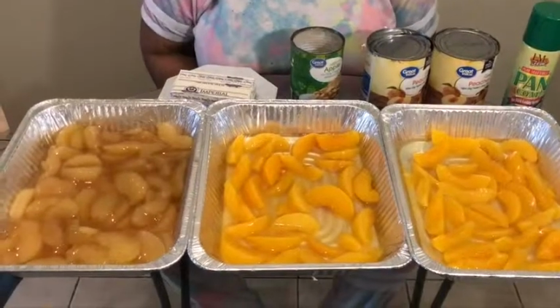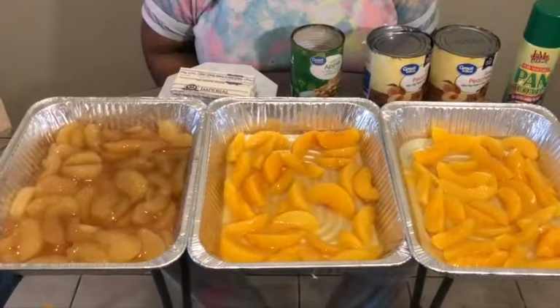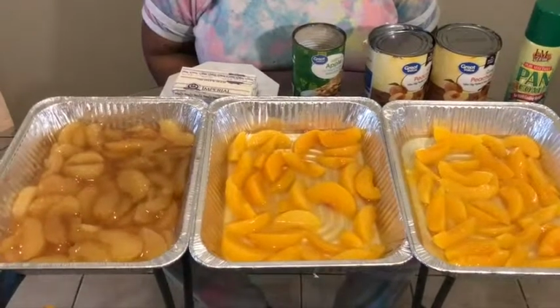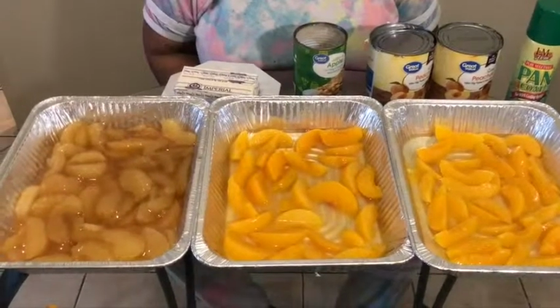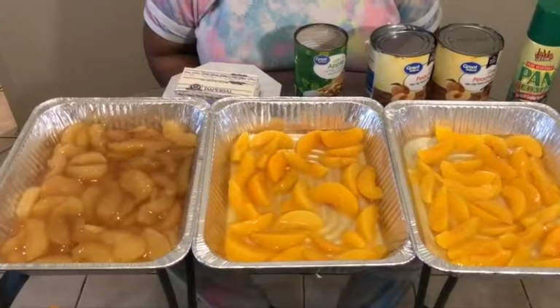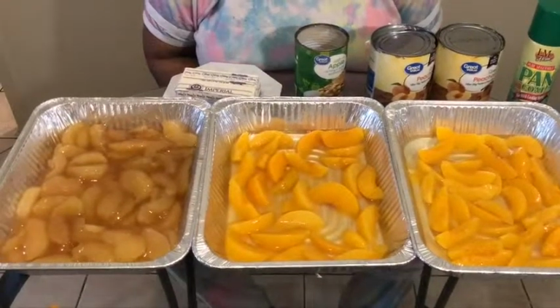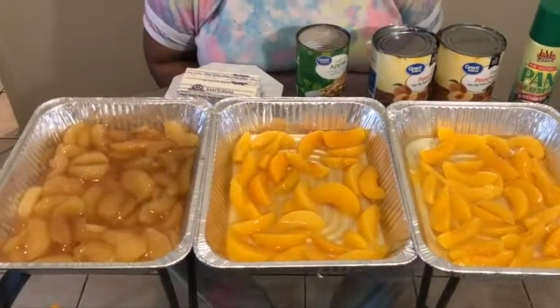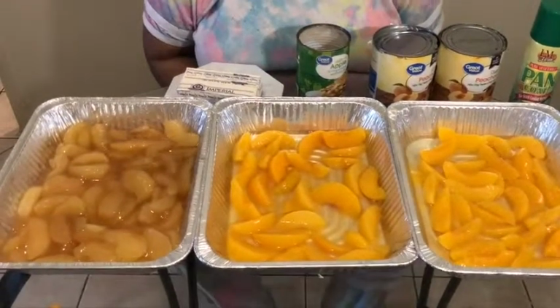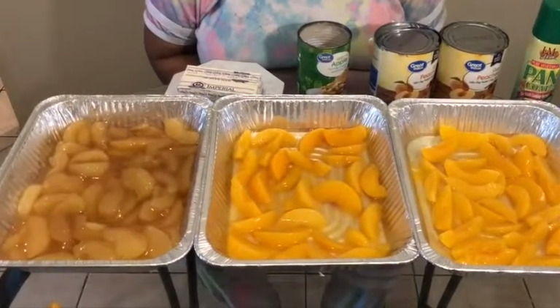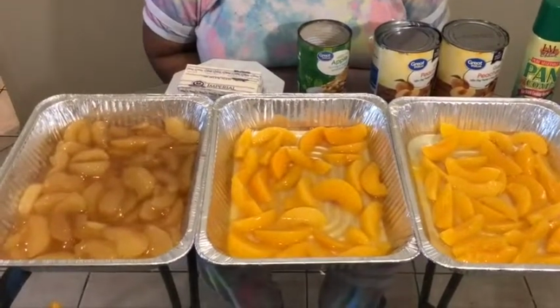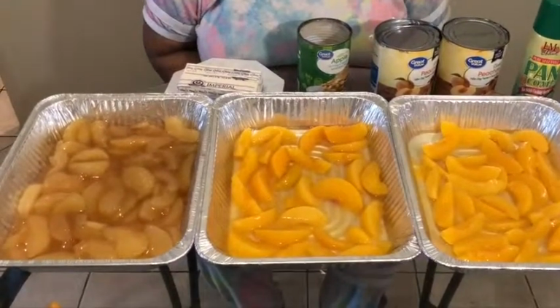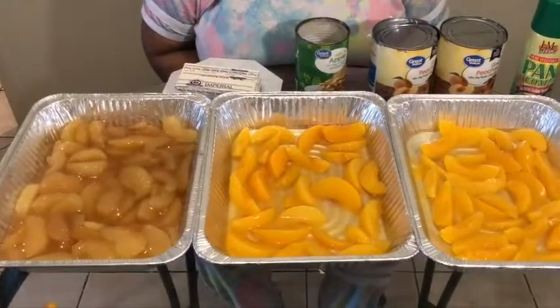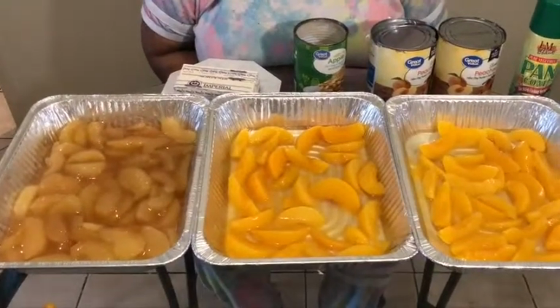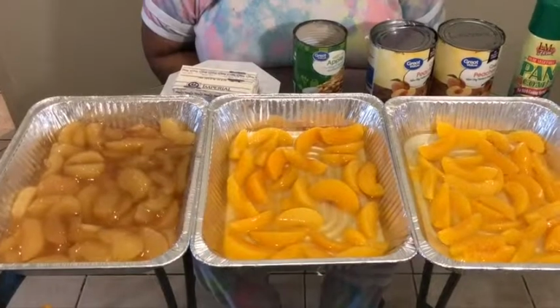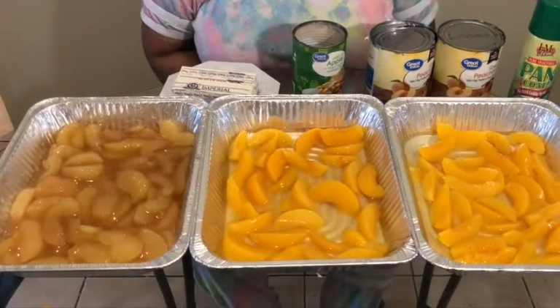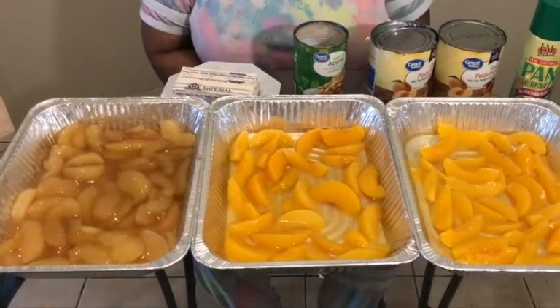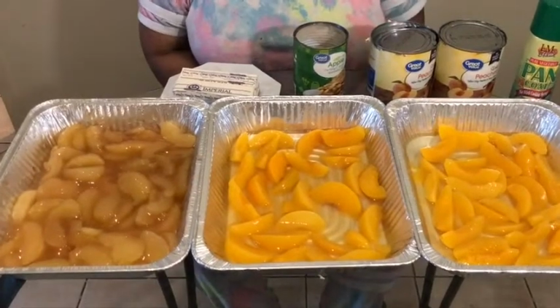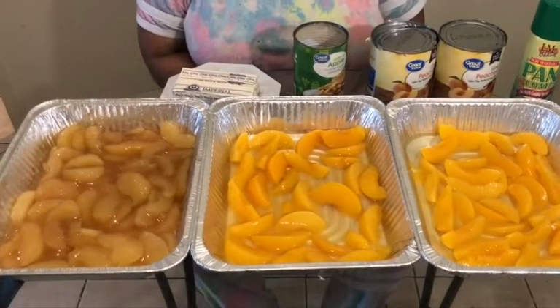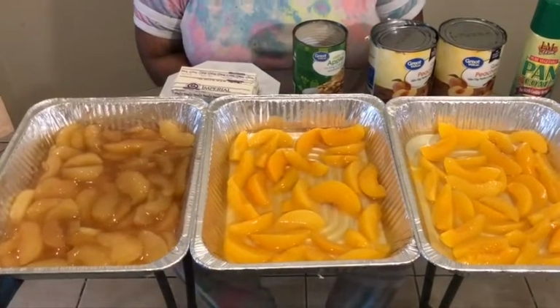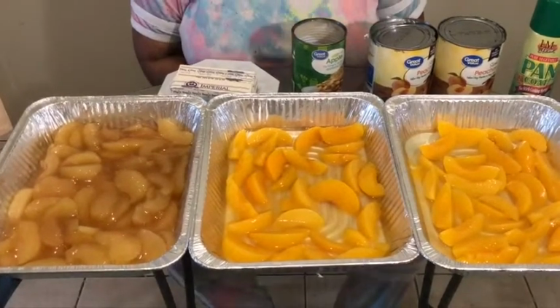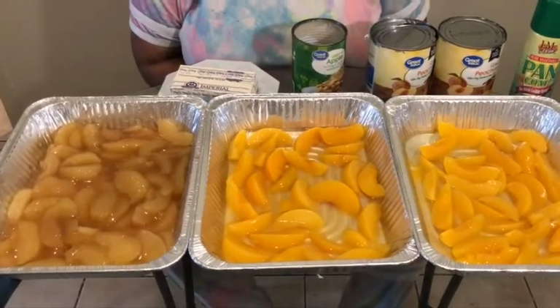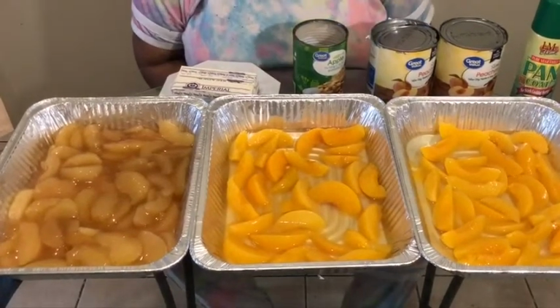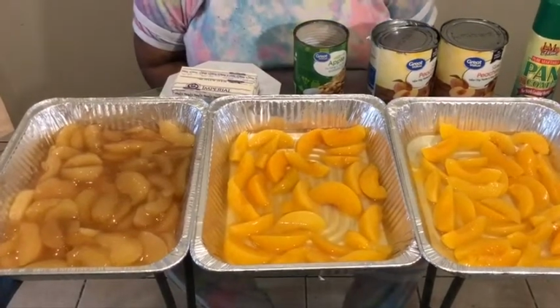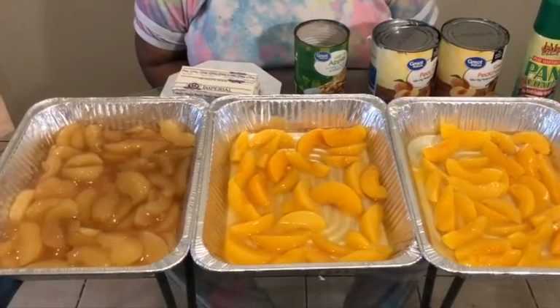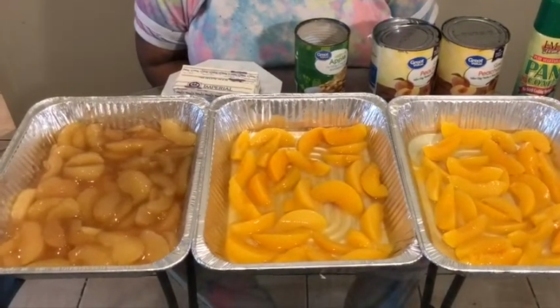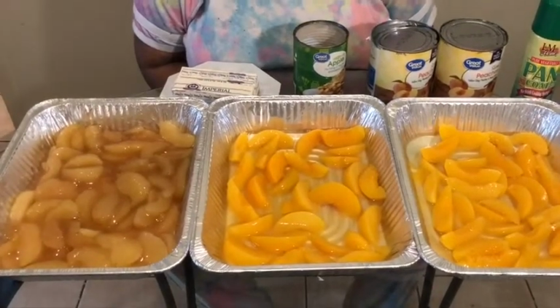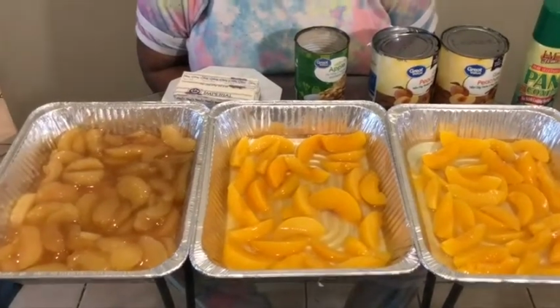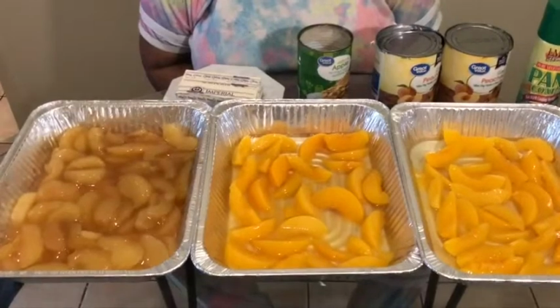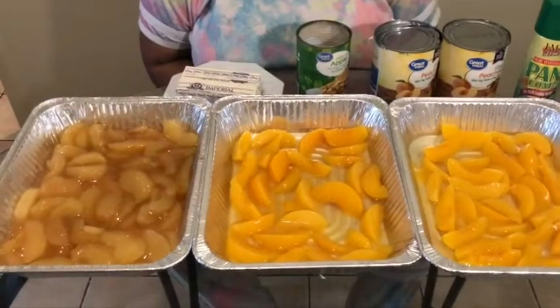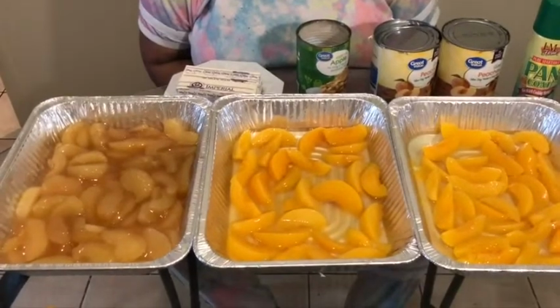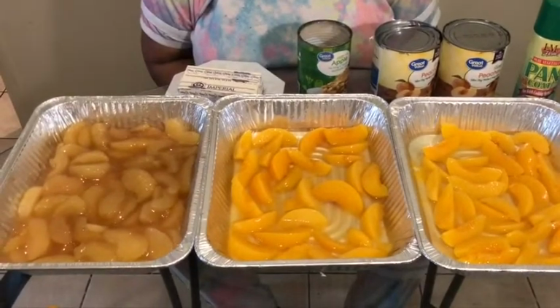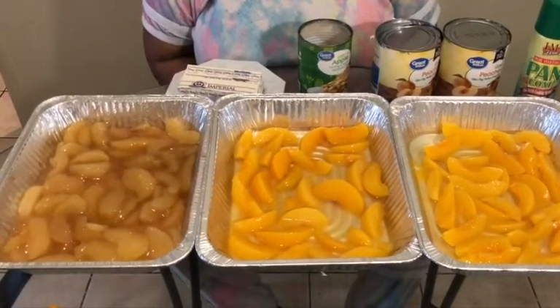Hello YouTubers and happy Mother's Day! Today is Sunday, and I want to wish all the mothers a happy Mother's Day. I have a few people that asked me to make dump cakes for them today.